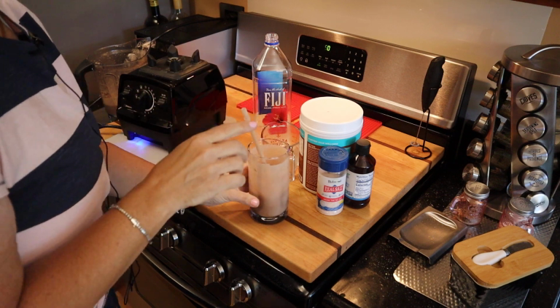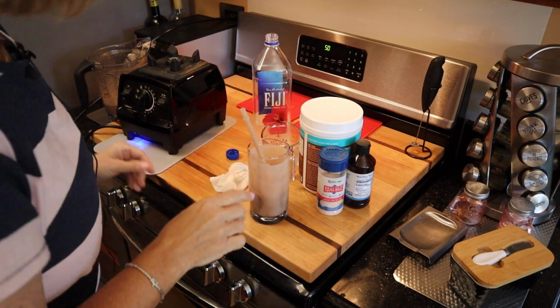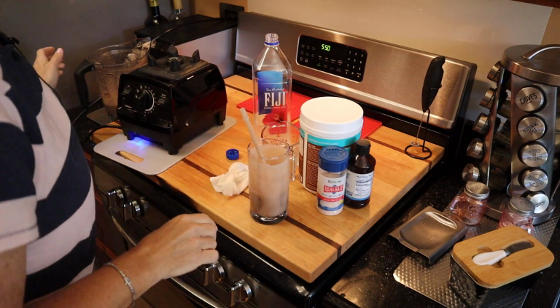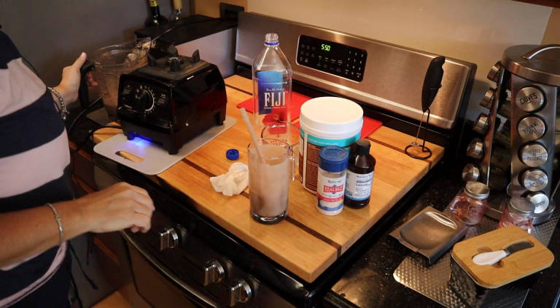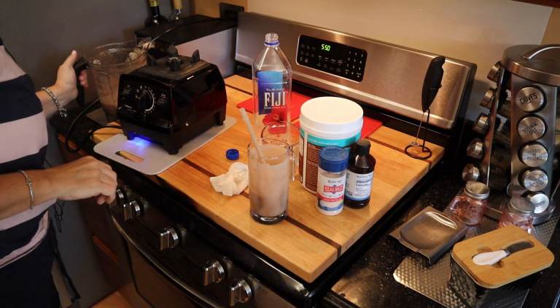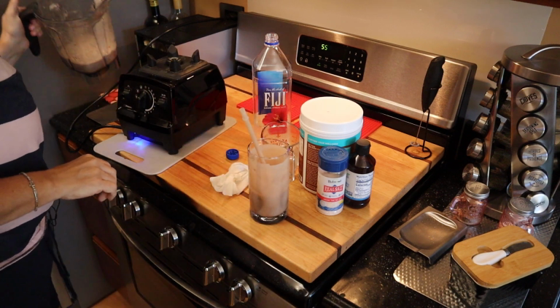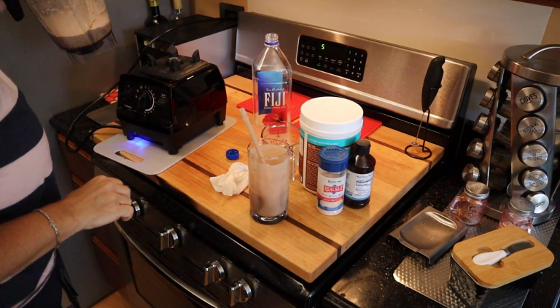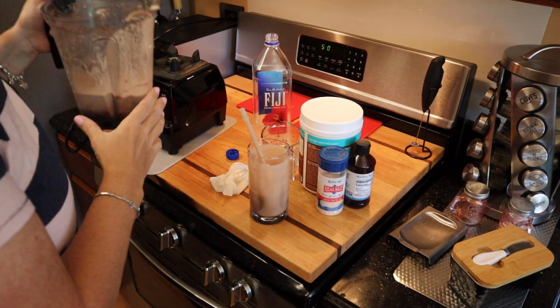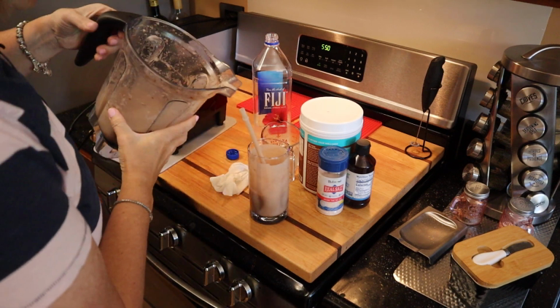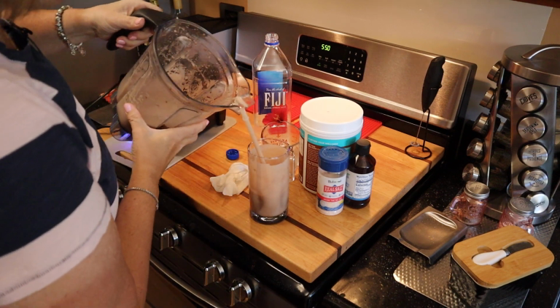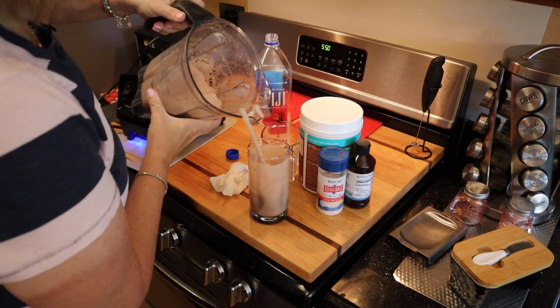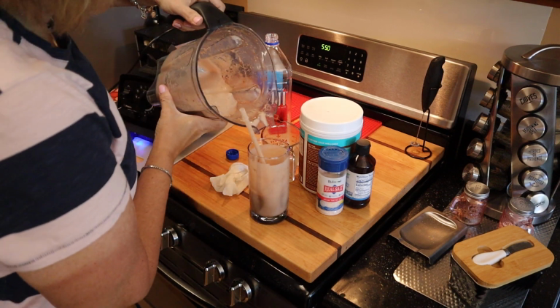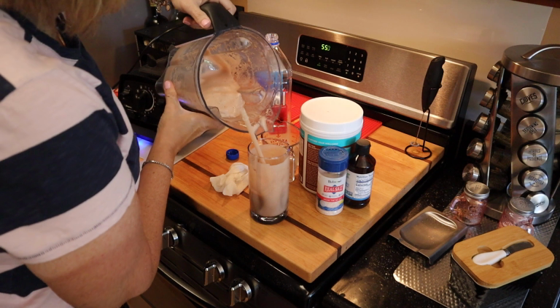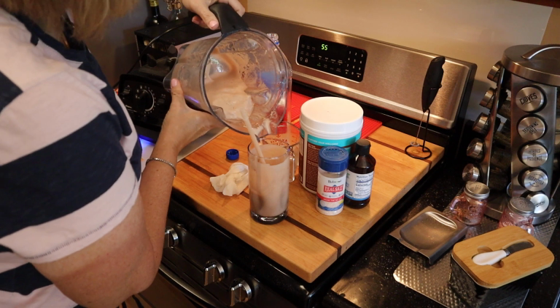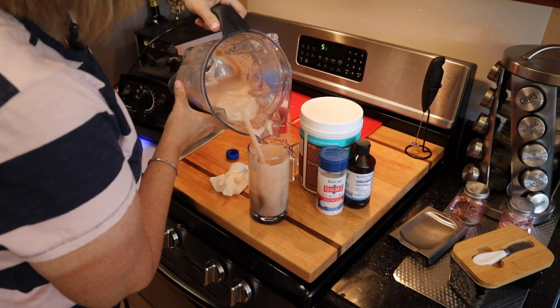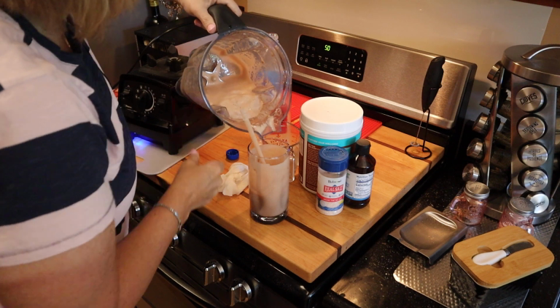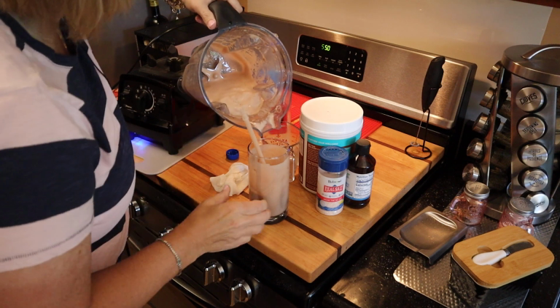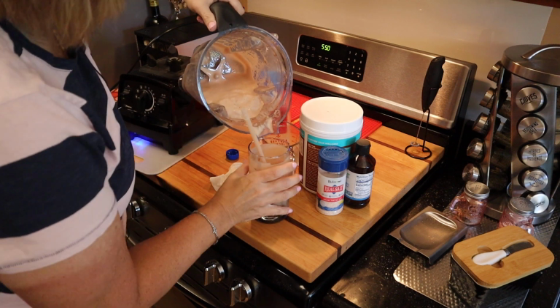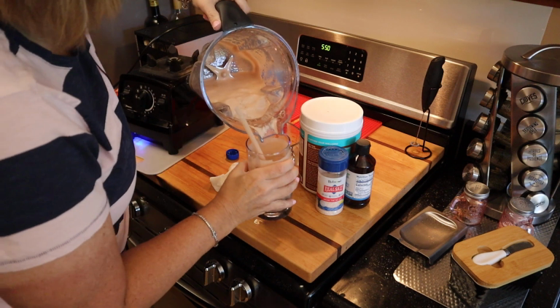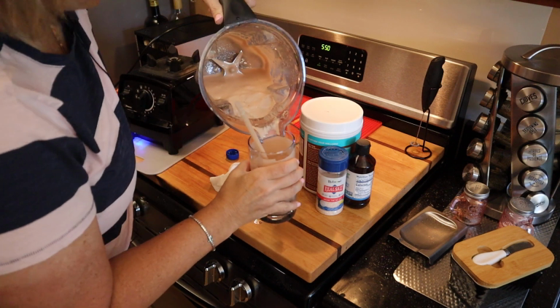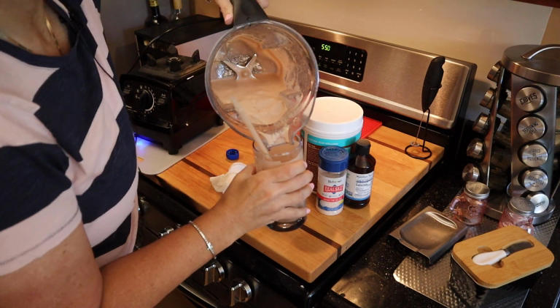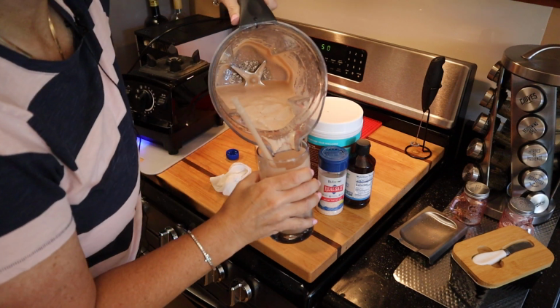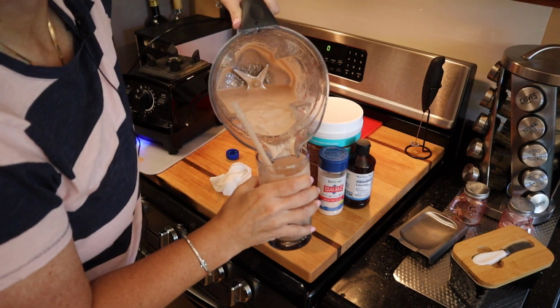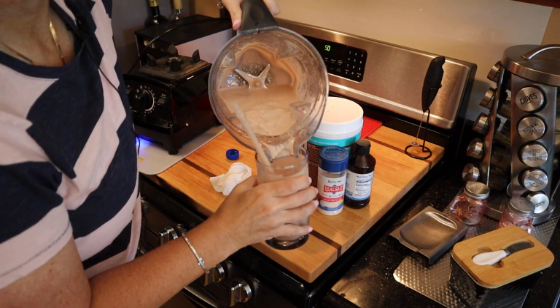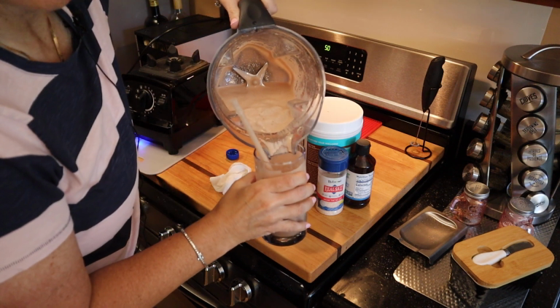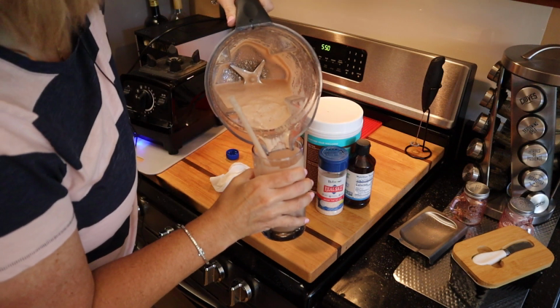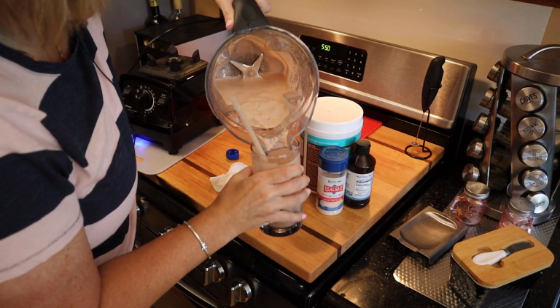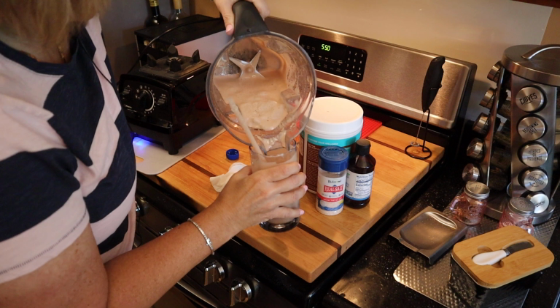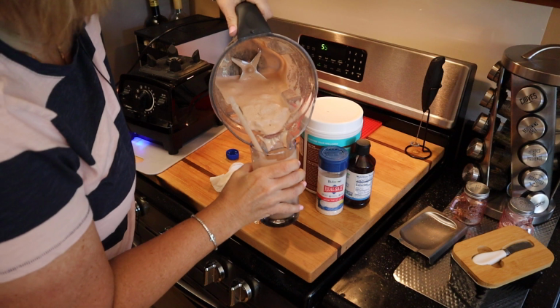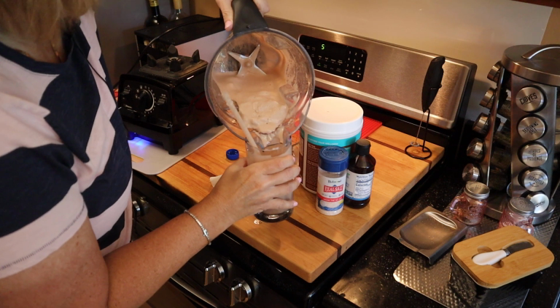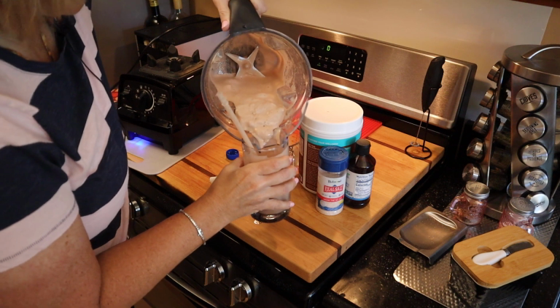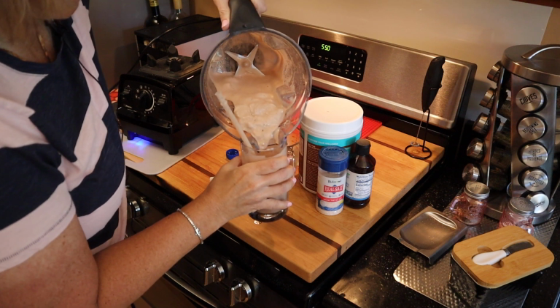I wouldn't call it — well, maybe in the bottom of this here, because now I think you can see the ice, you see that?